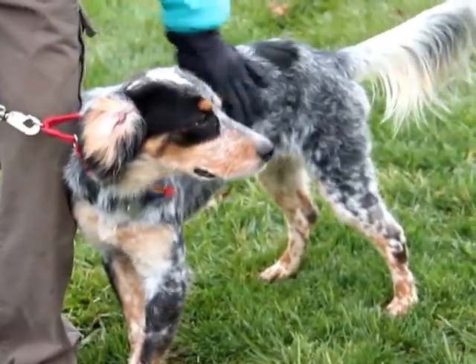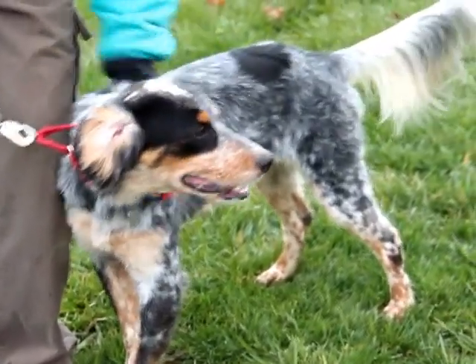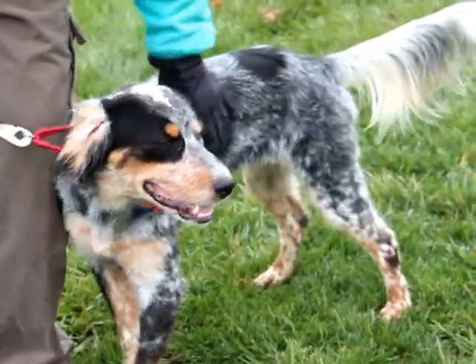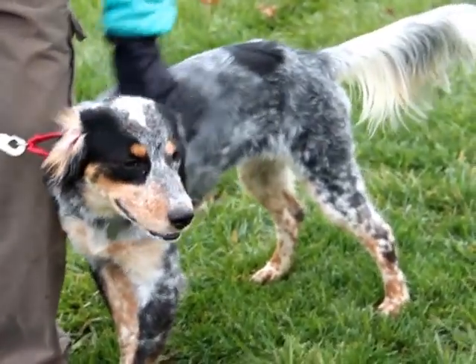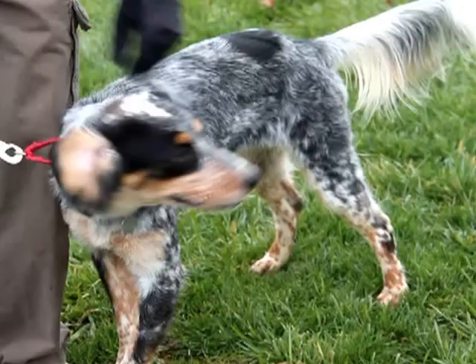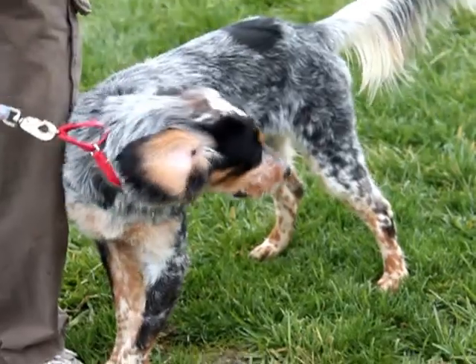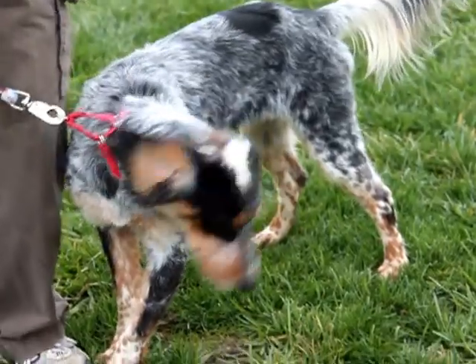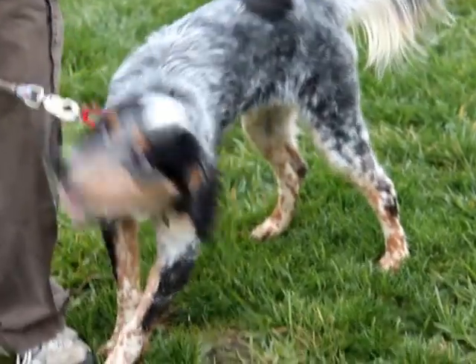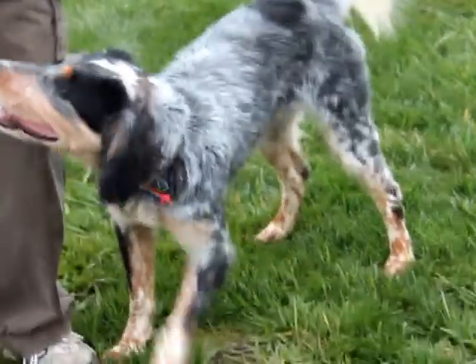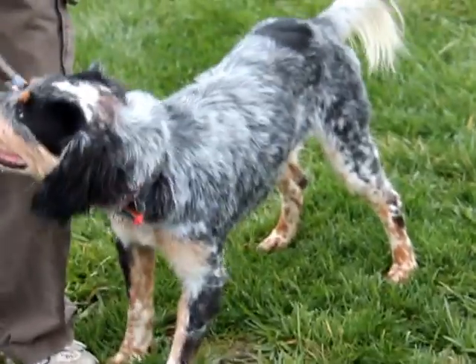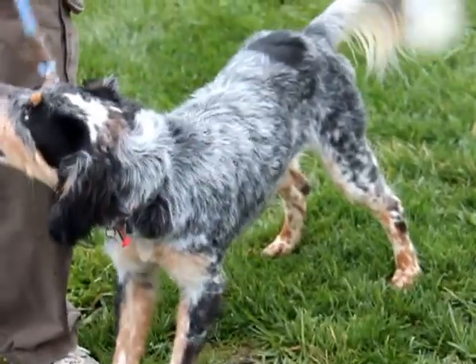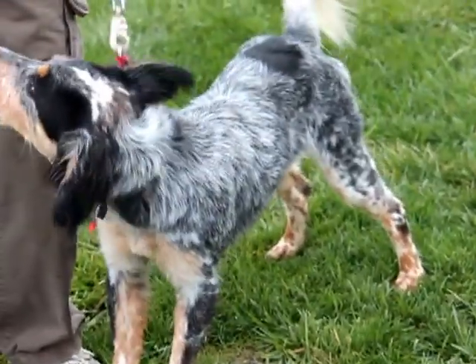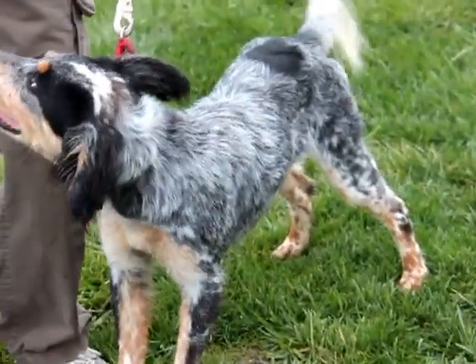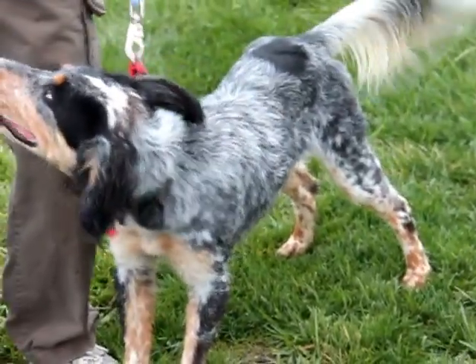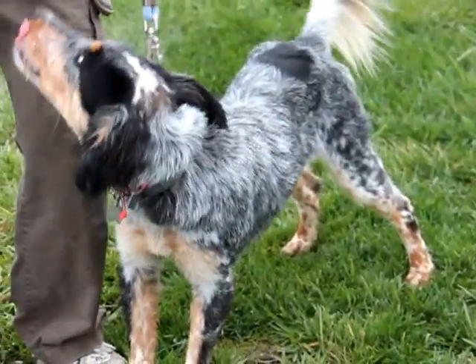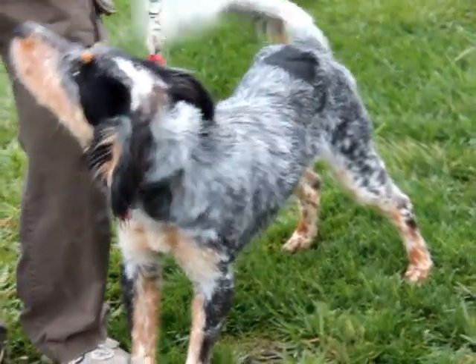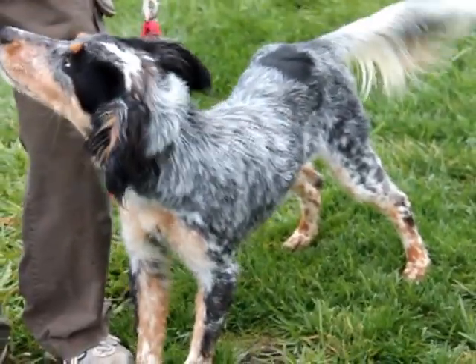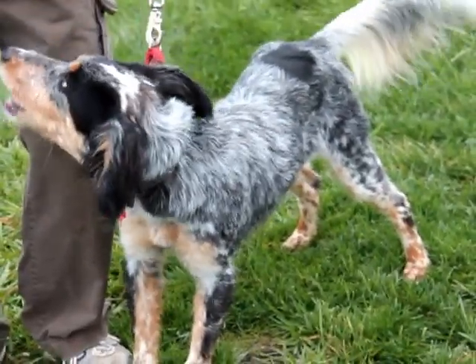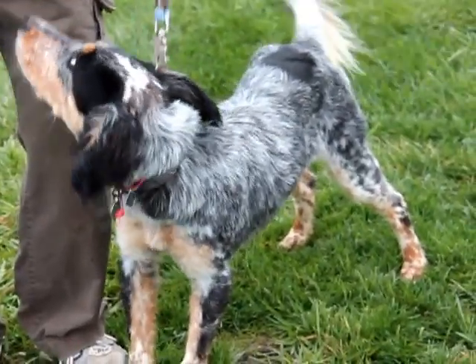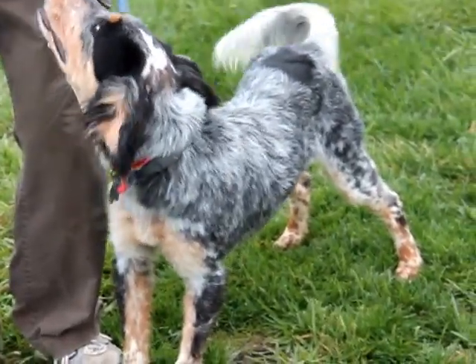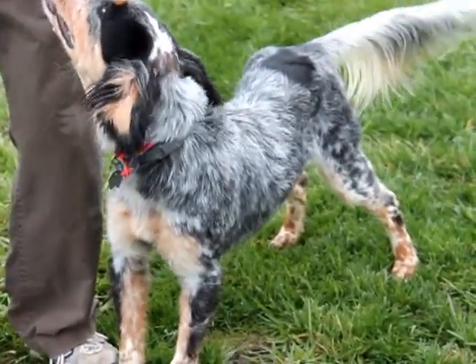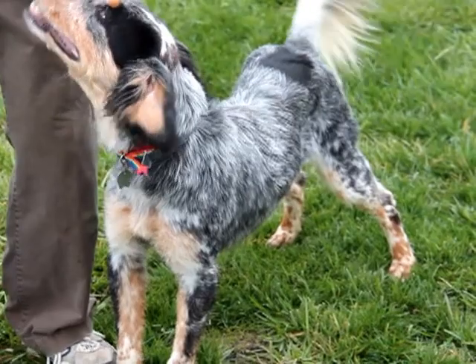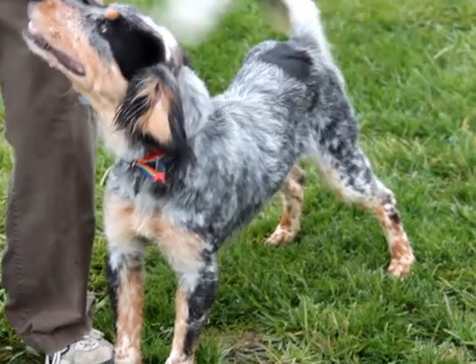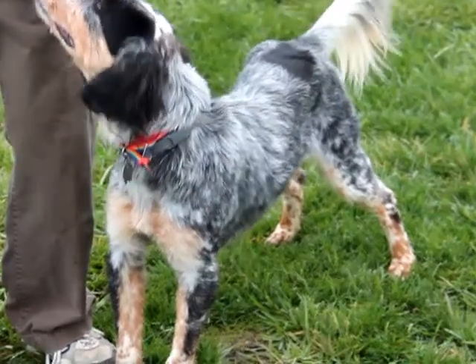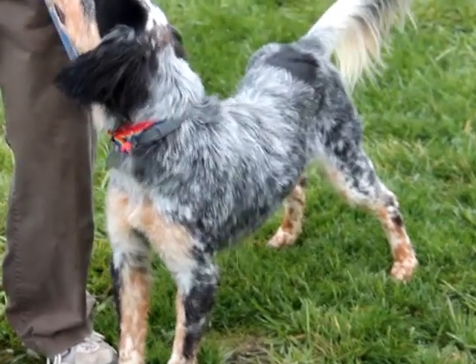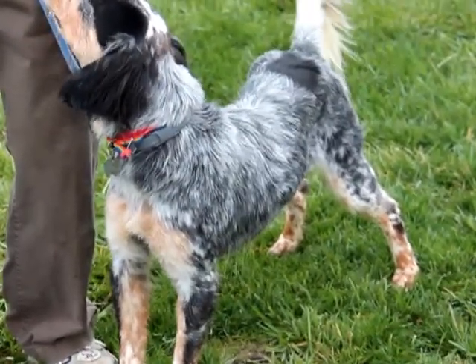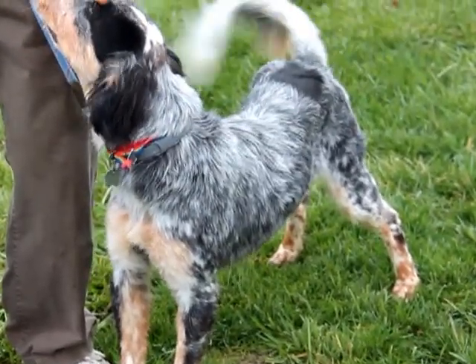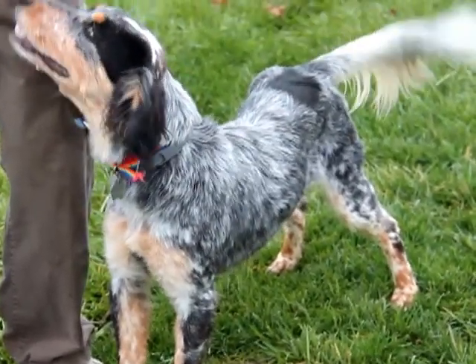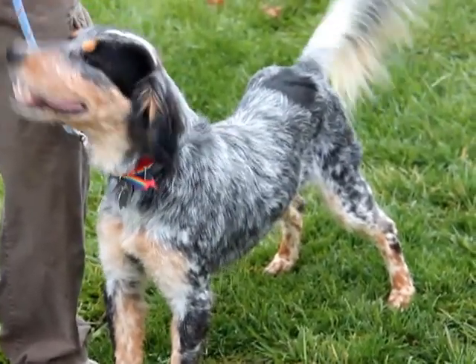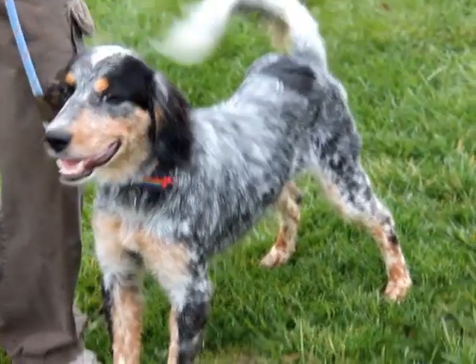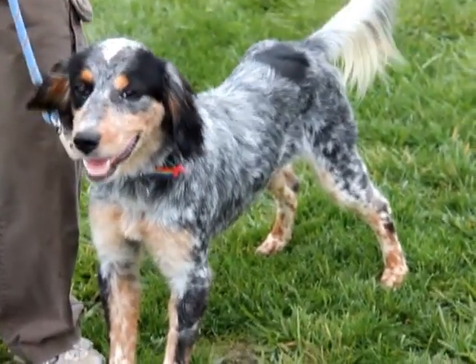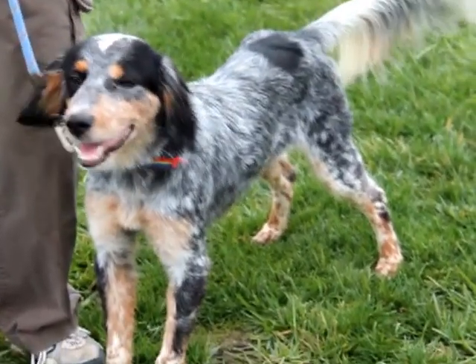He does seem to already know how to sit, so we're hoping he'll be pretty trainable. He is just a beautiful guy, both inside and out. He's going to make someone a terrific new pet.